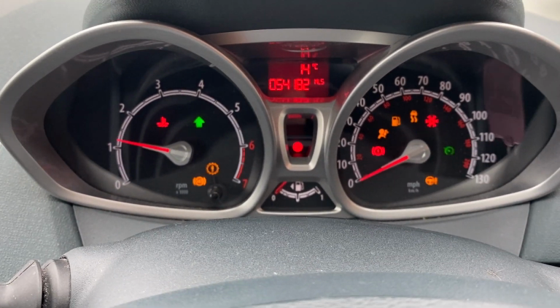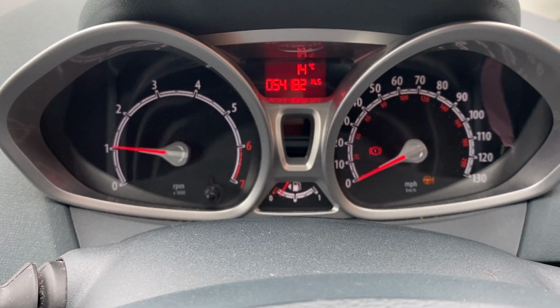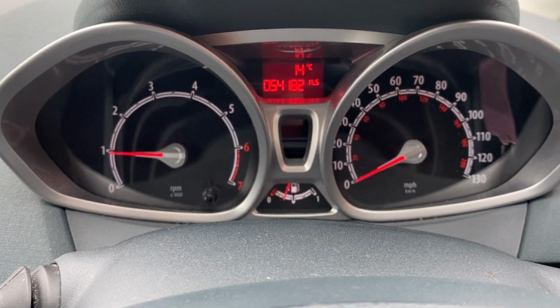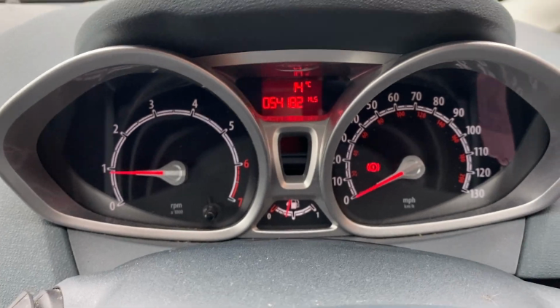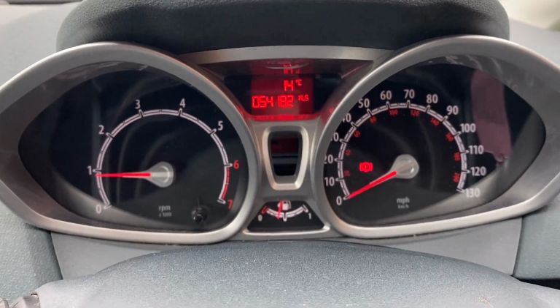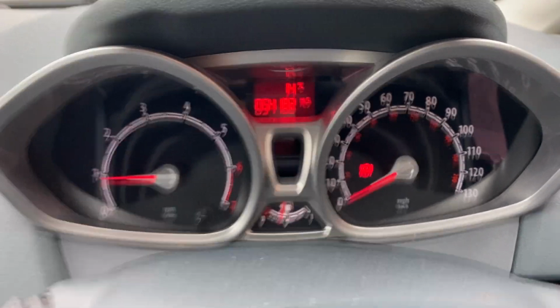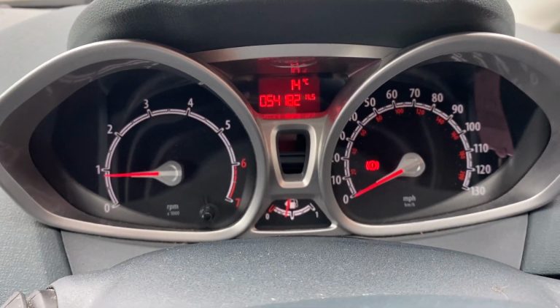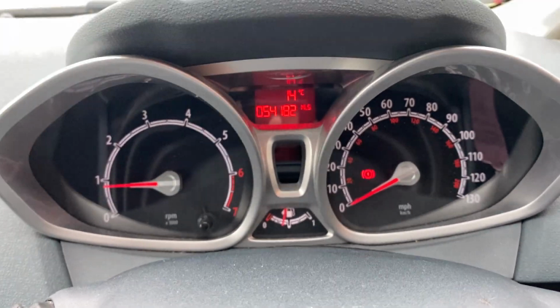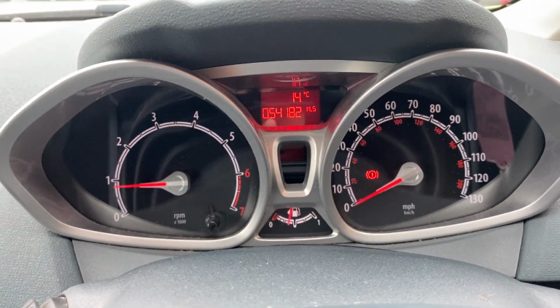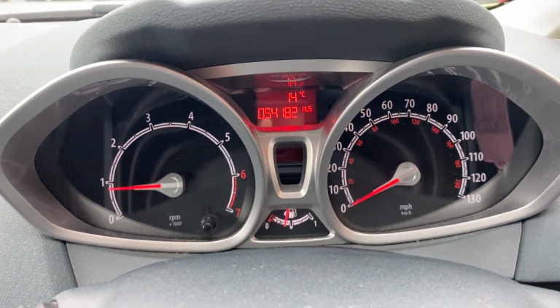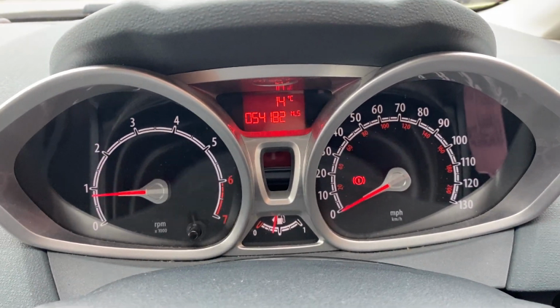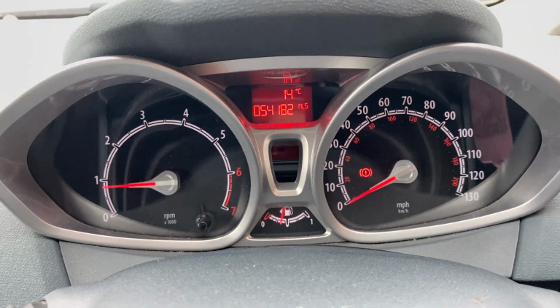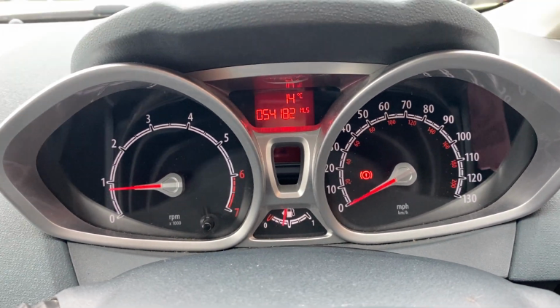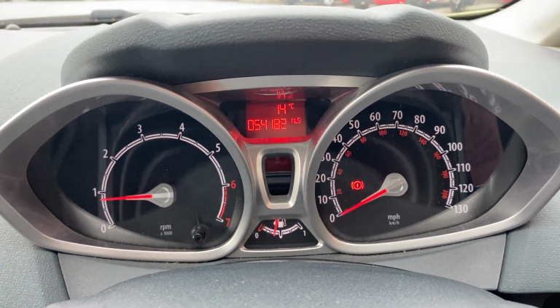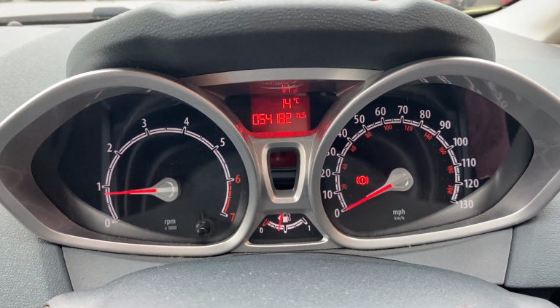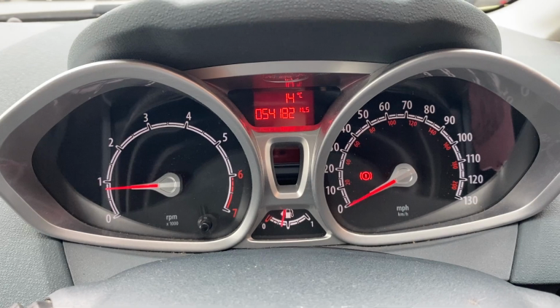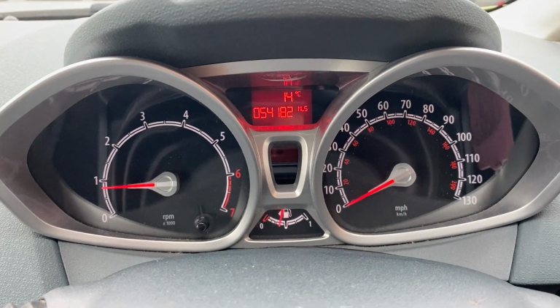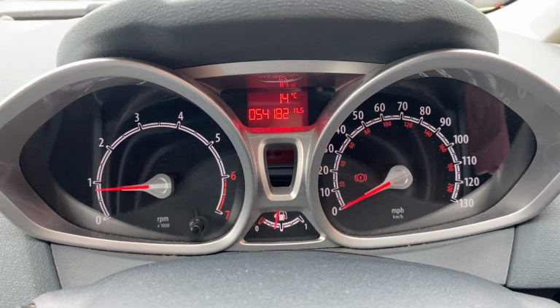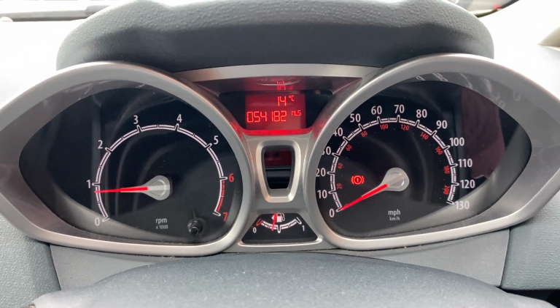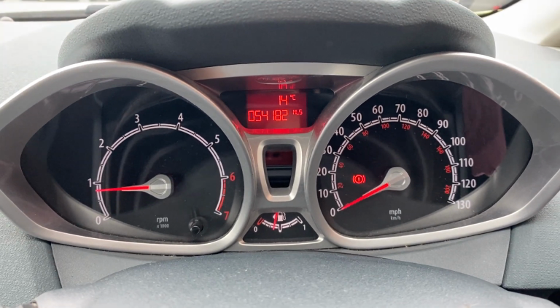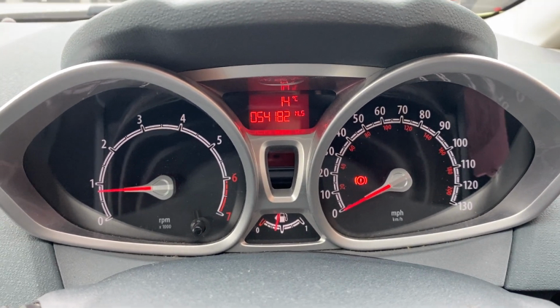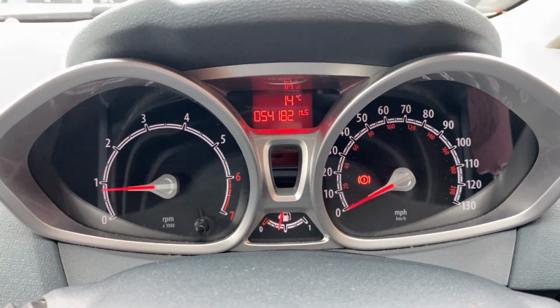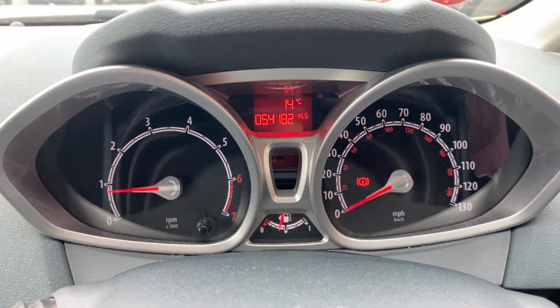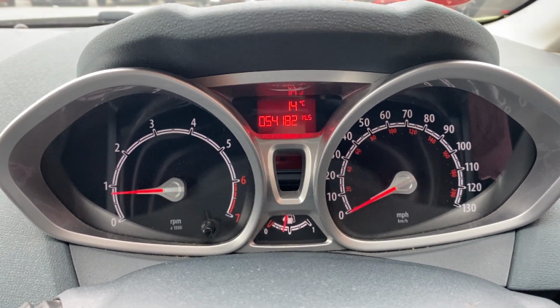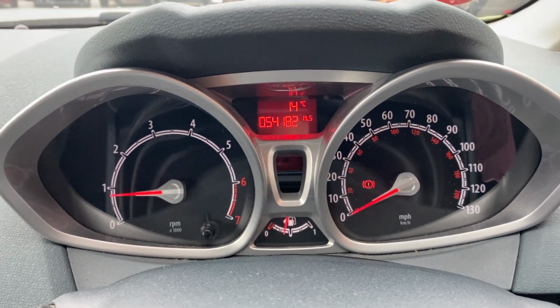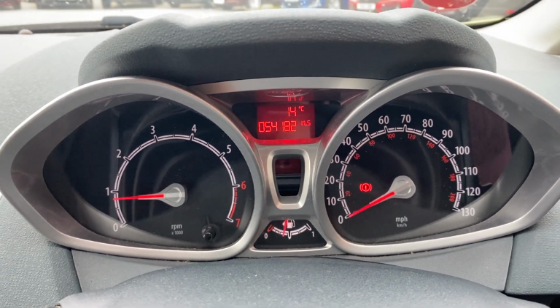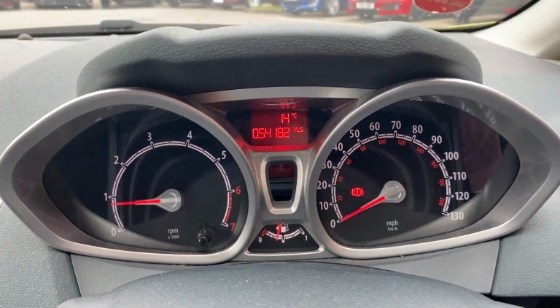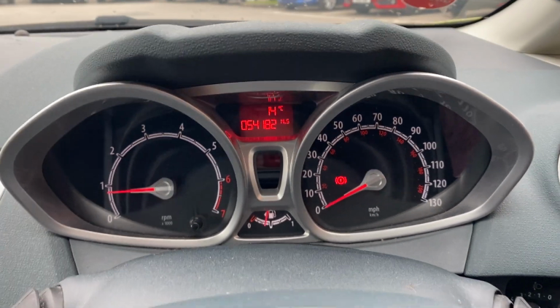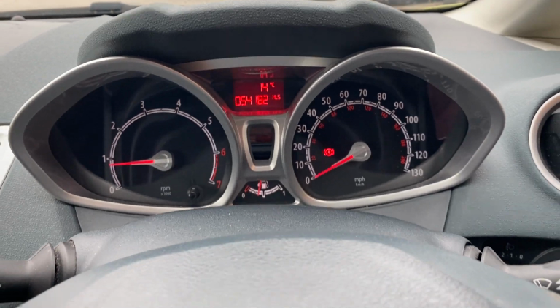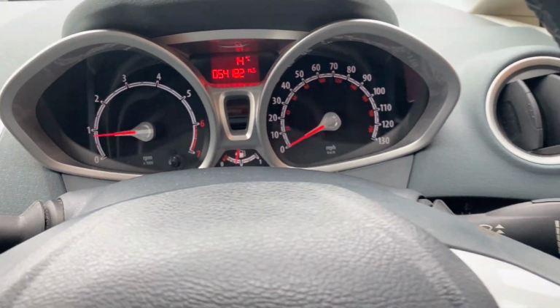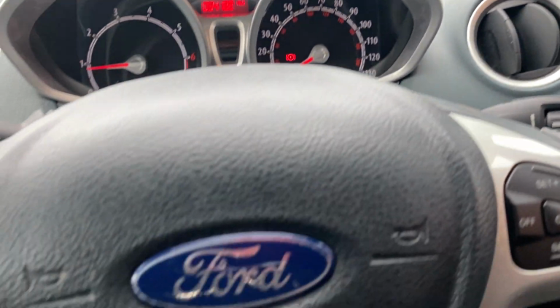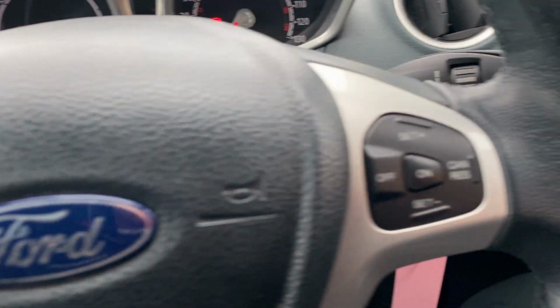There we go — starts into life with no warning lights on whatsoever. You can also see the mileage is quite low: it's on 54,182, which for the age of the vehicle is very low indeed.